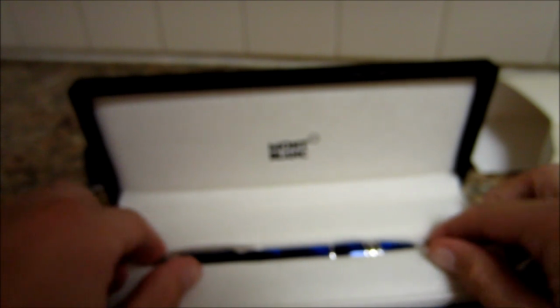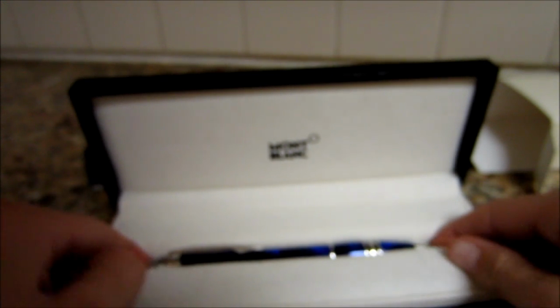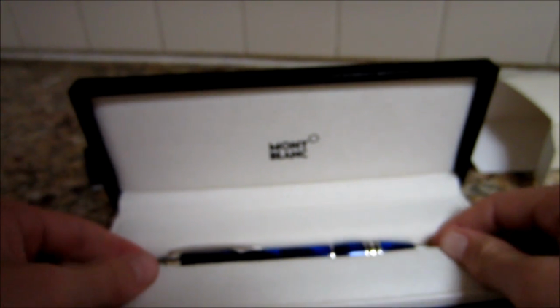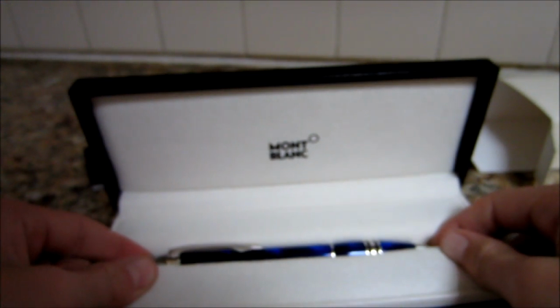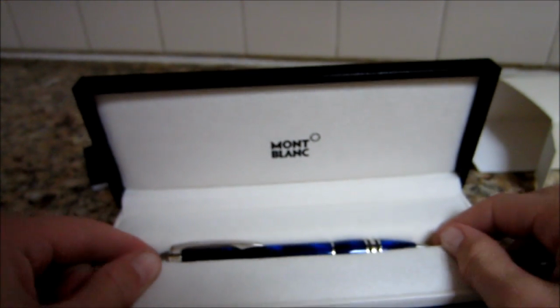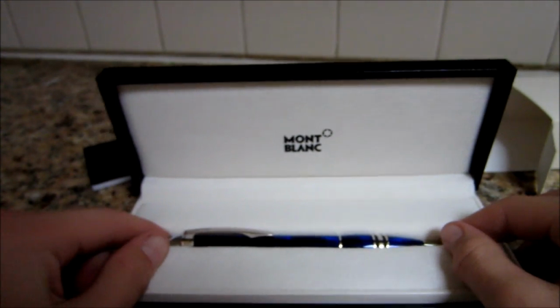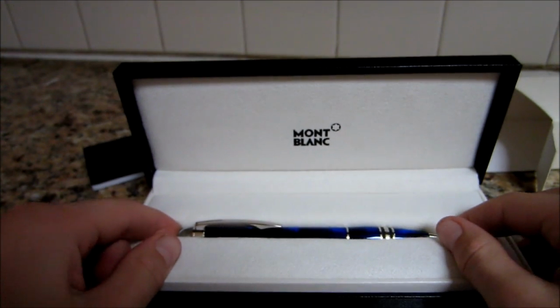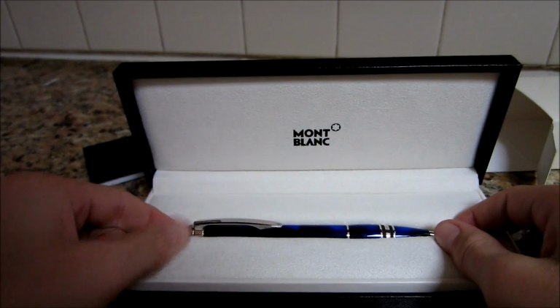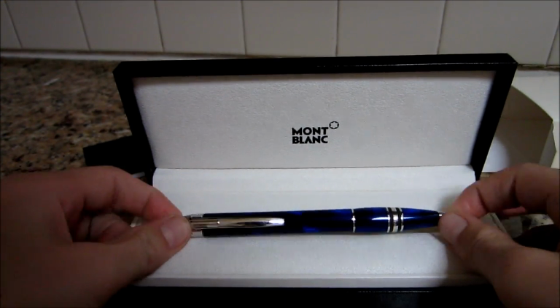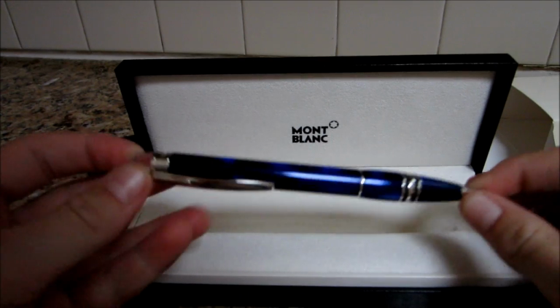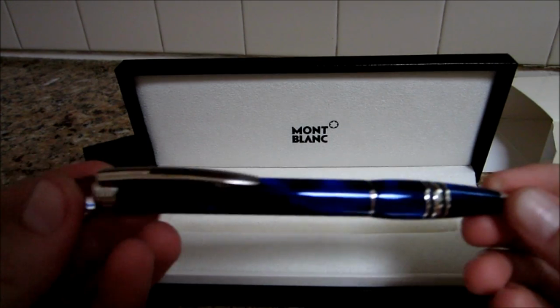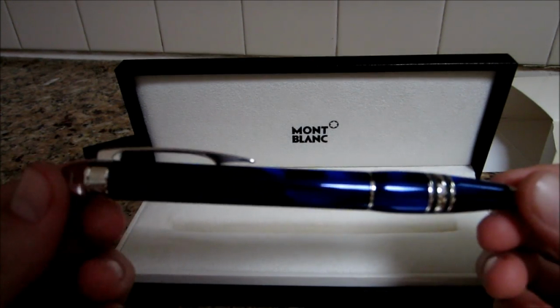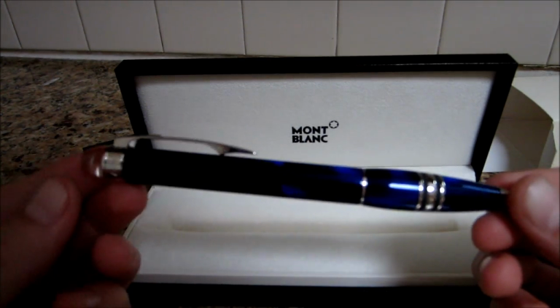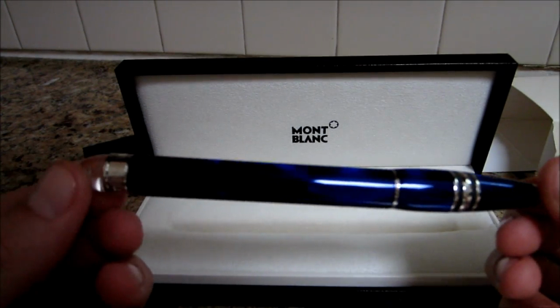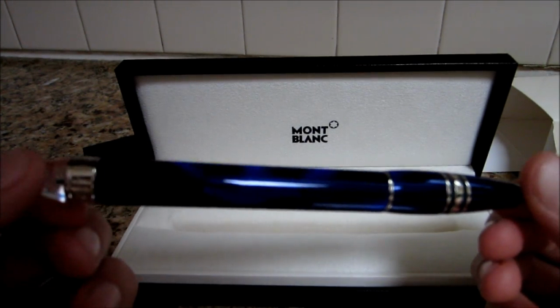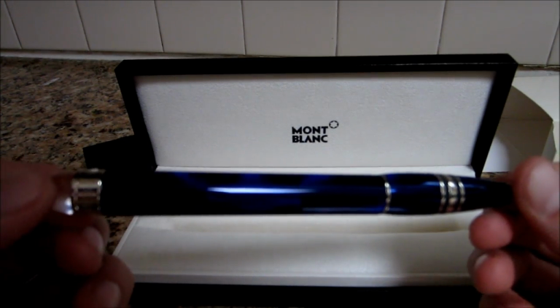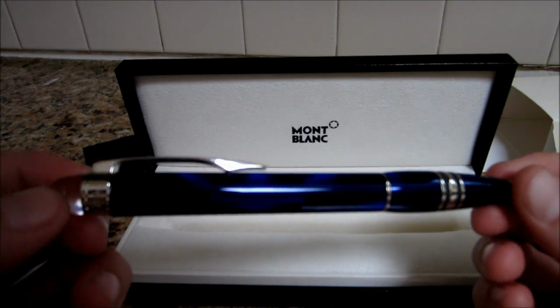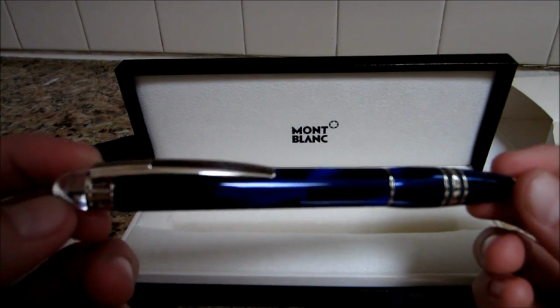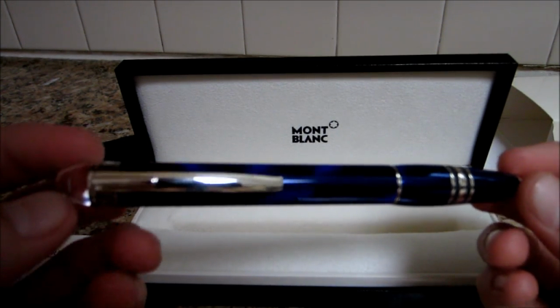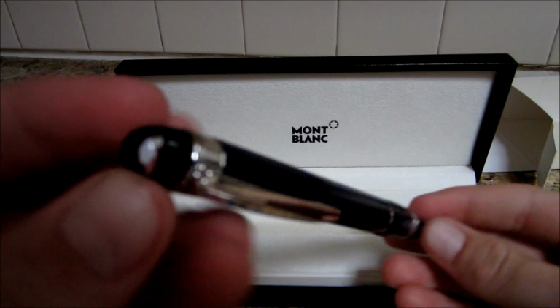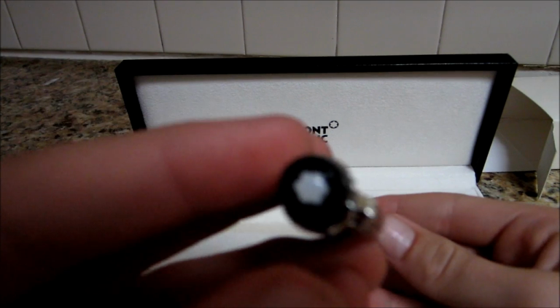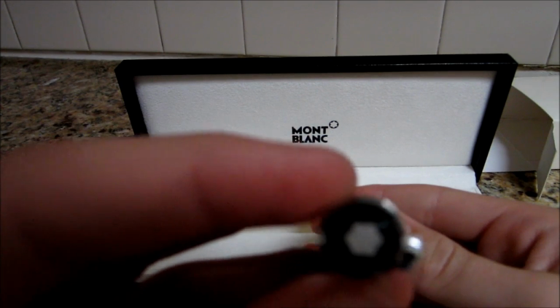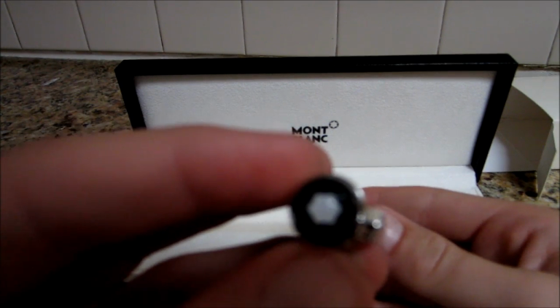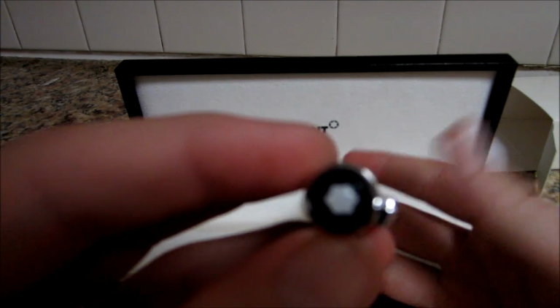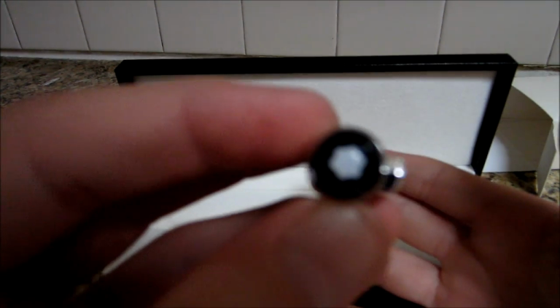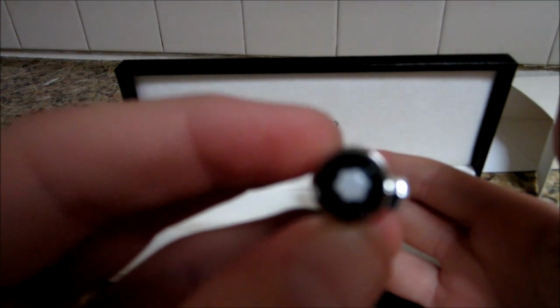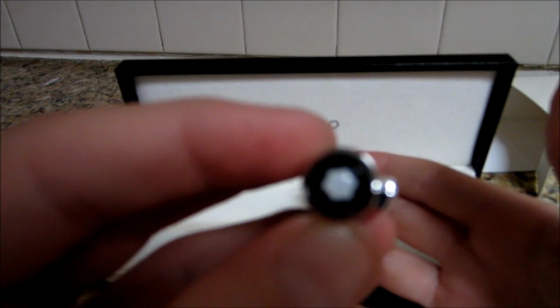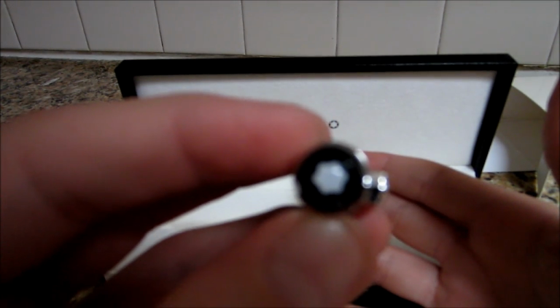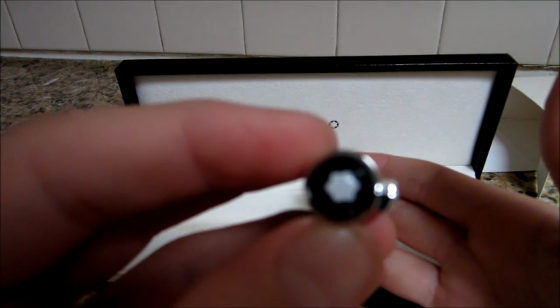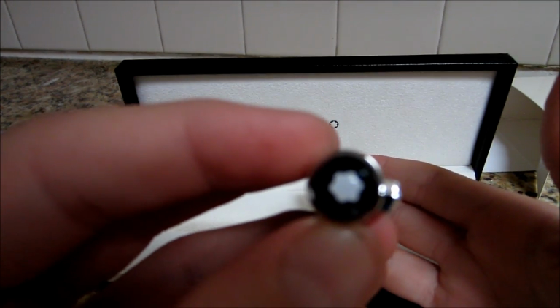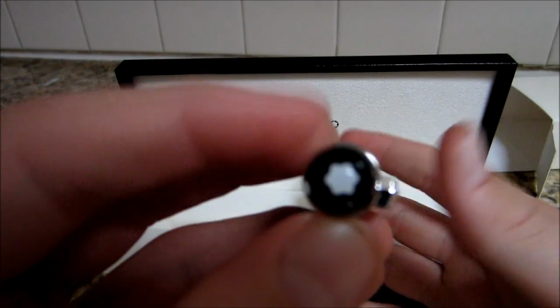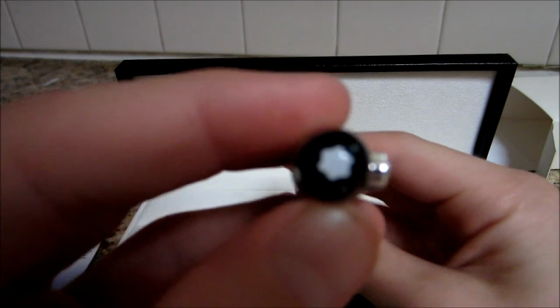Here's the star of the show — the pen, of course. And guys, it's really nice. I don't know if they really get much nicer. And they are pretty expensive, so.